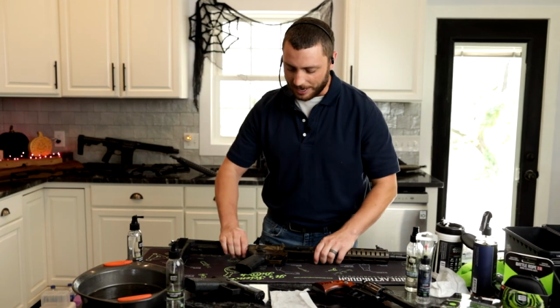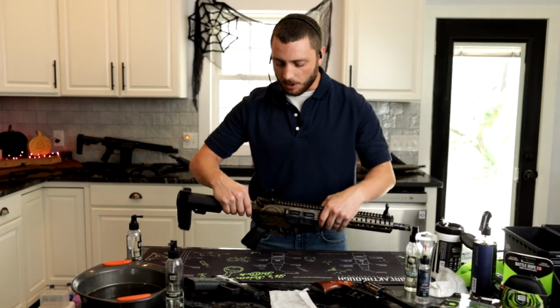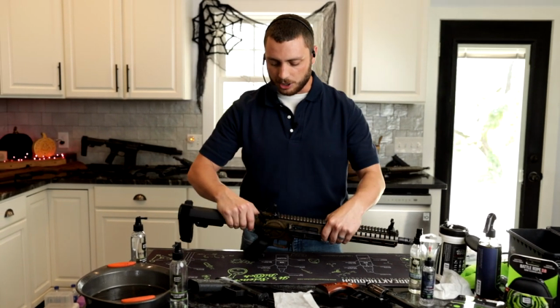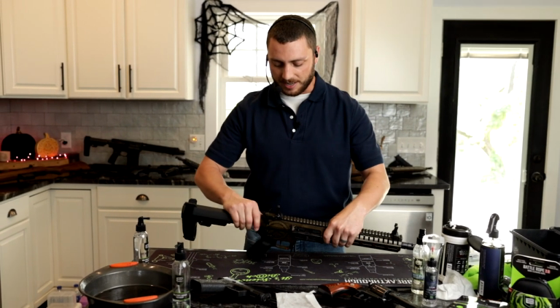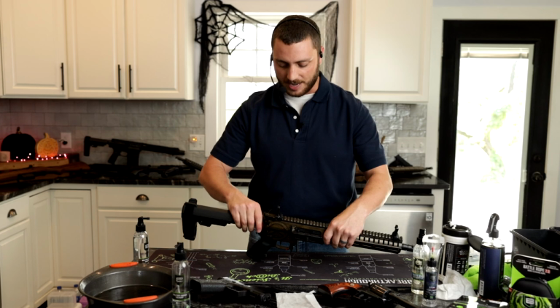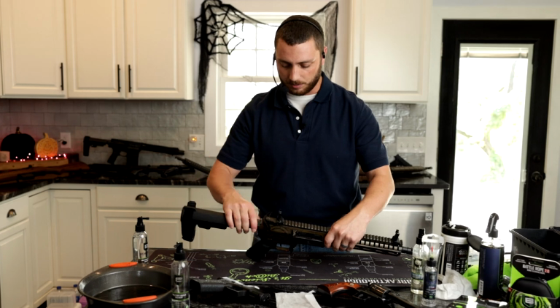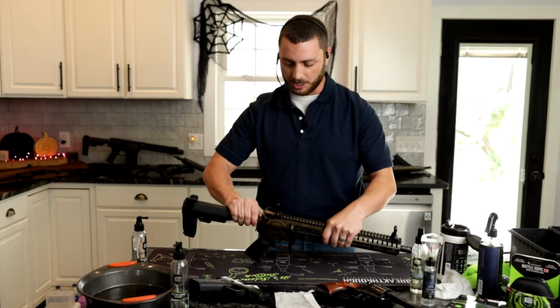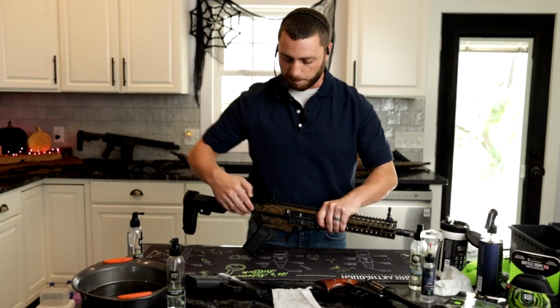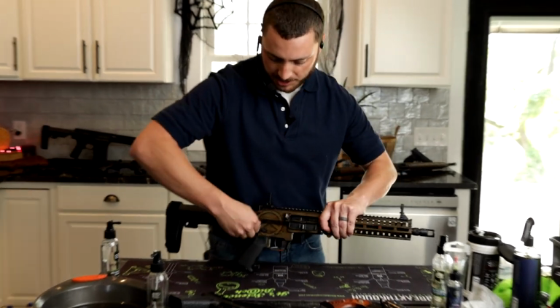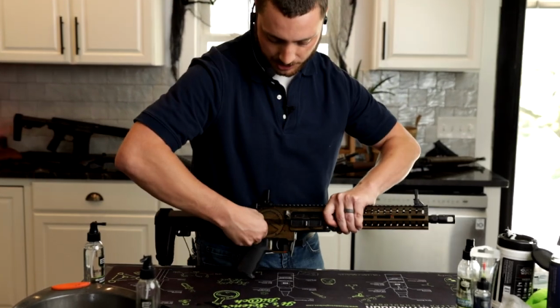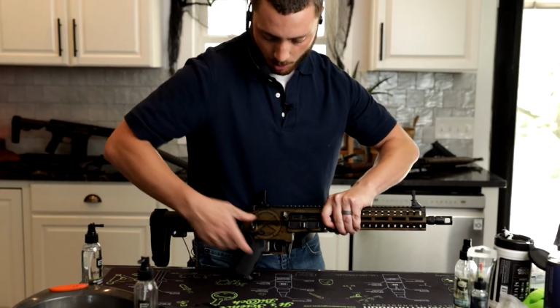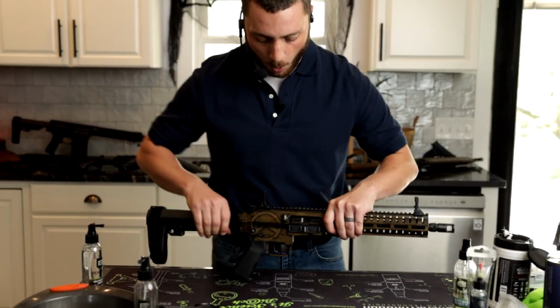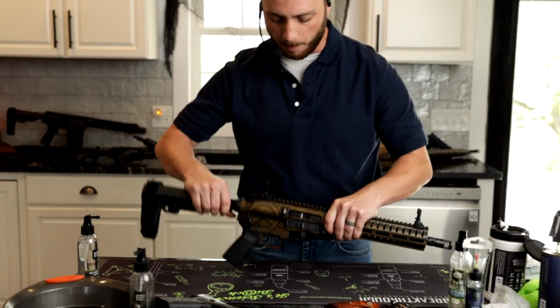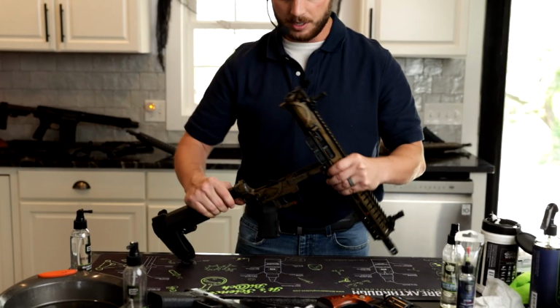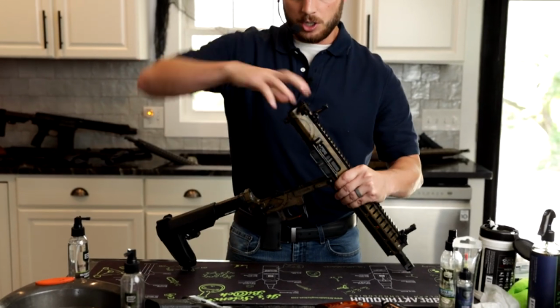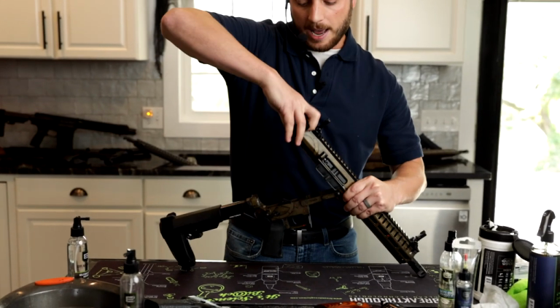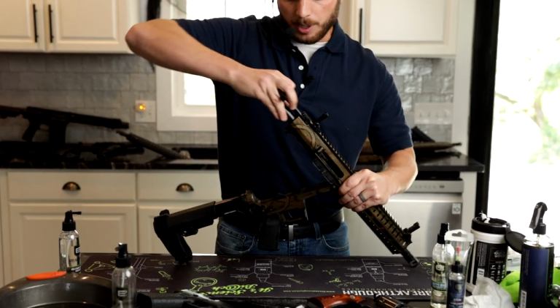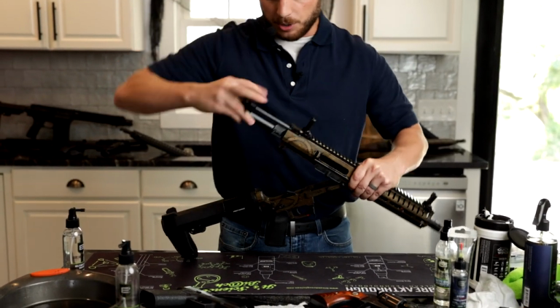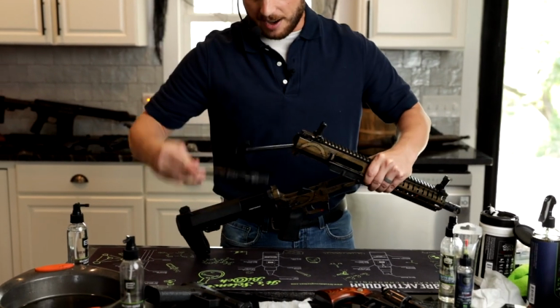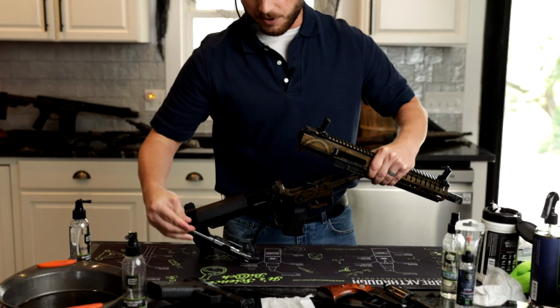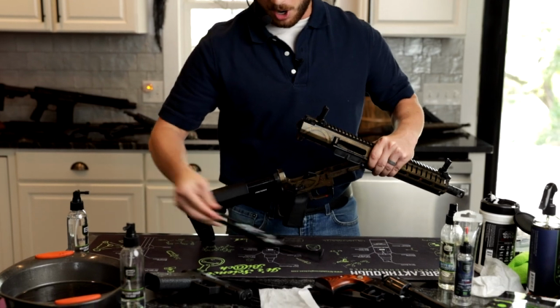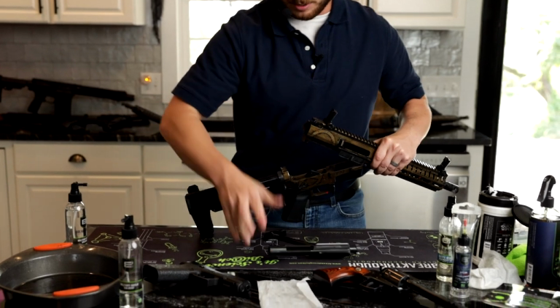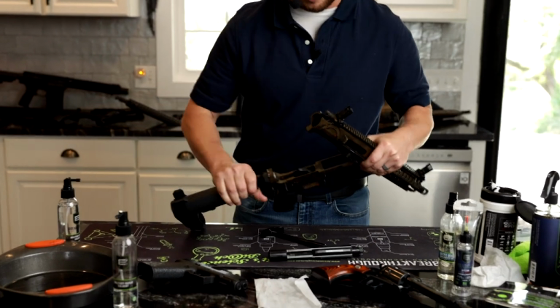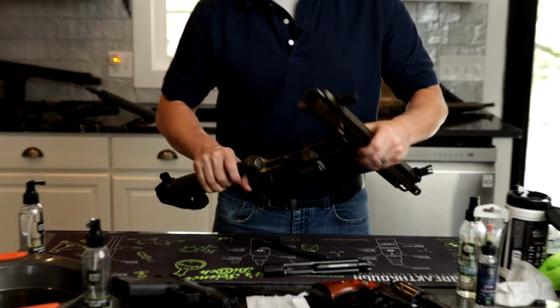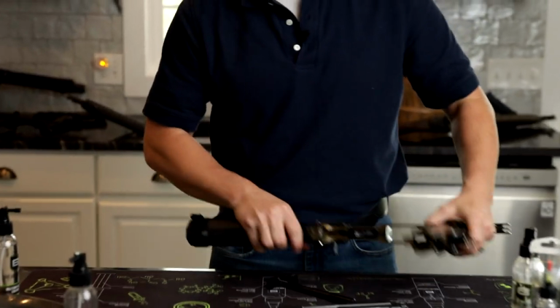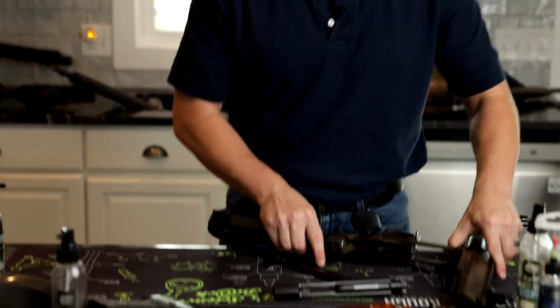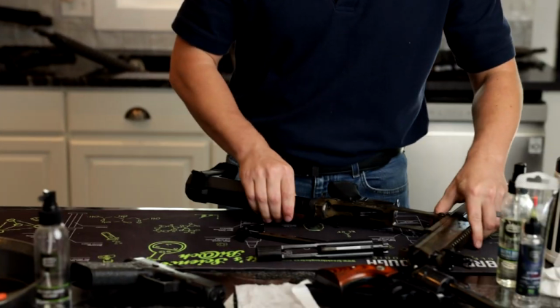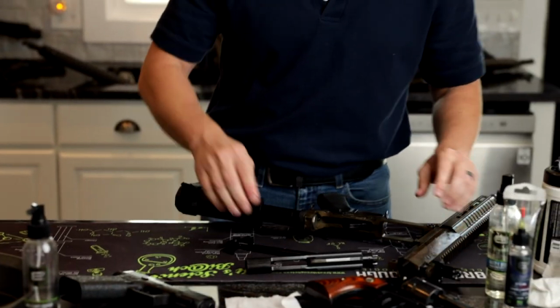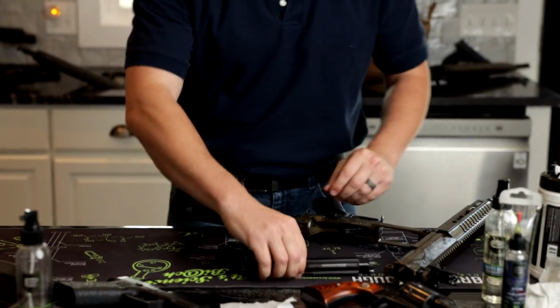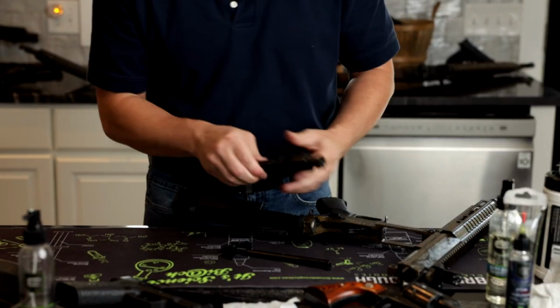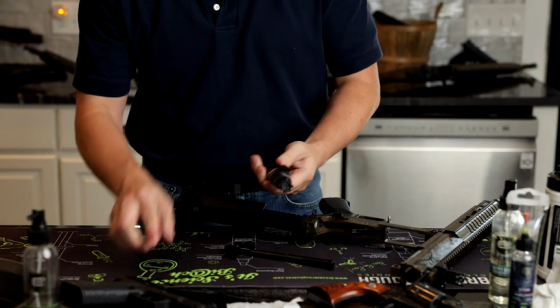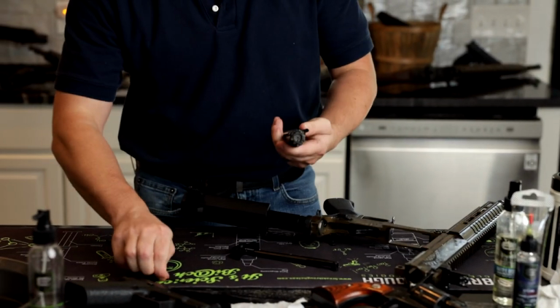Now let's go ahead and just break this down. We're going to bust this wide open. Go ahead, pull your bolt. You can see everything's falling apart. My life's falling apart. Your life's falling apart. We've all been there. It's fine.